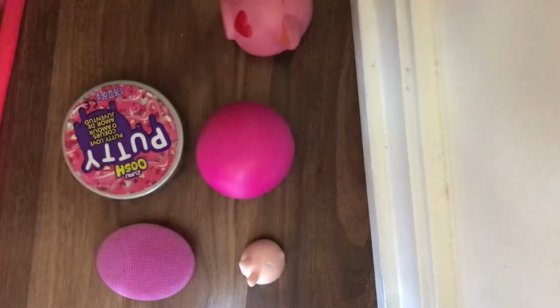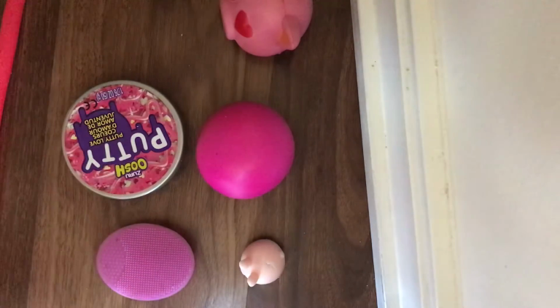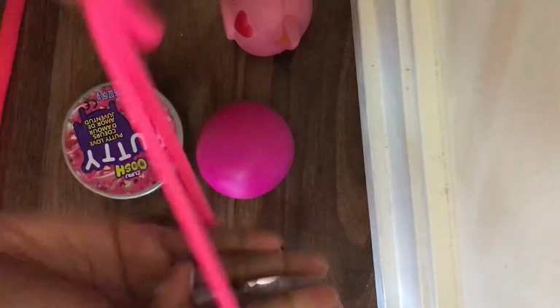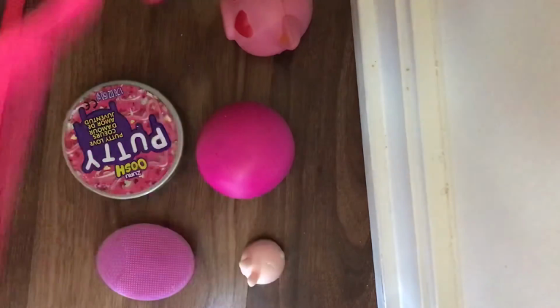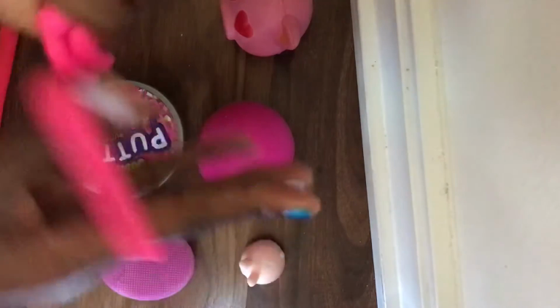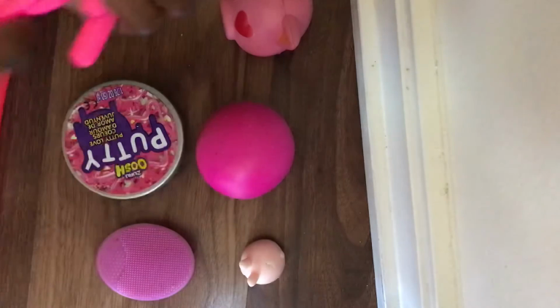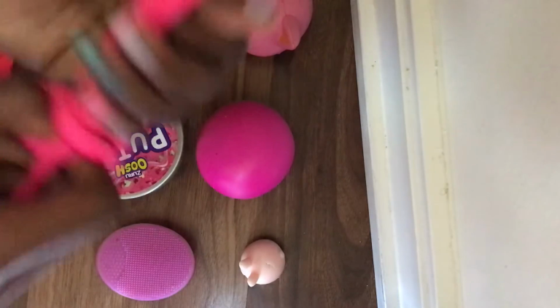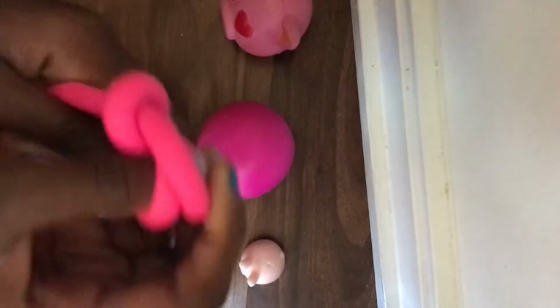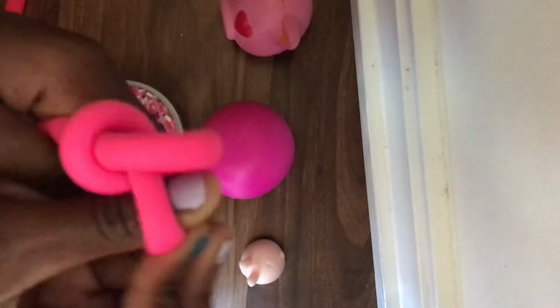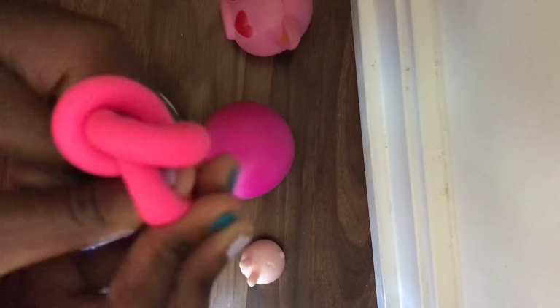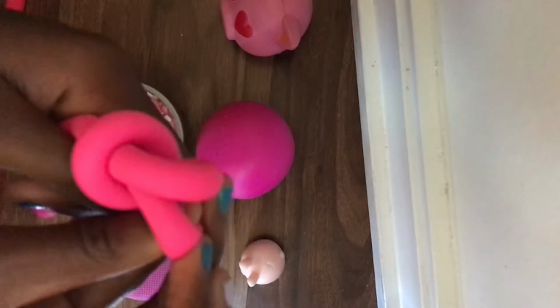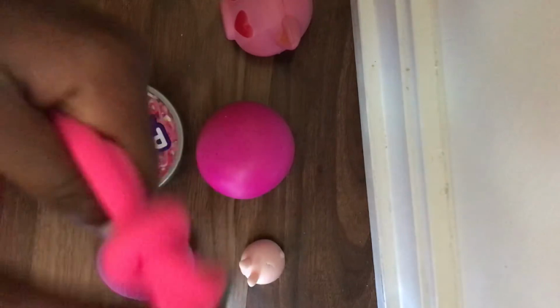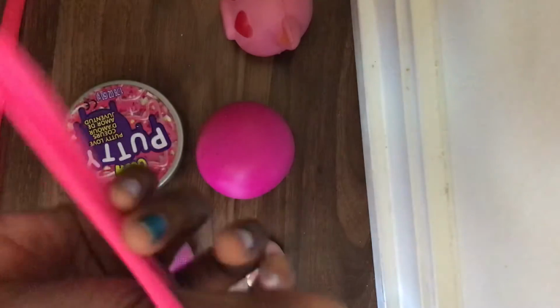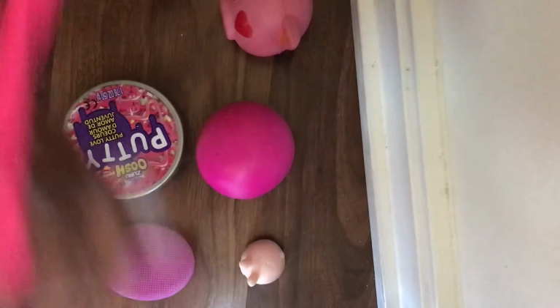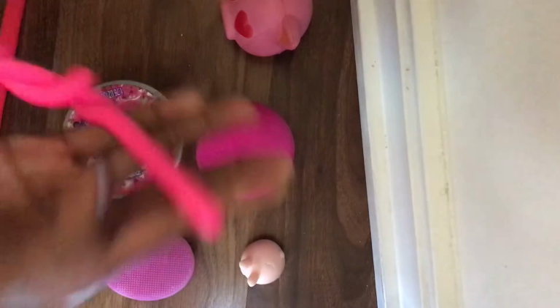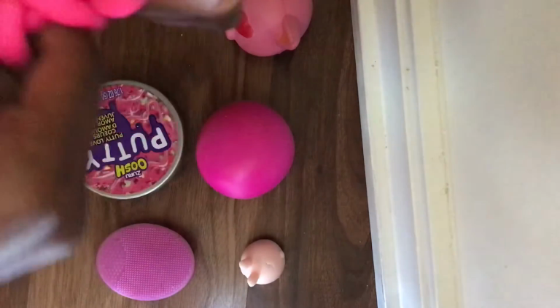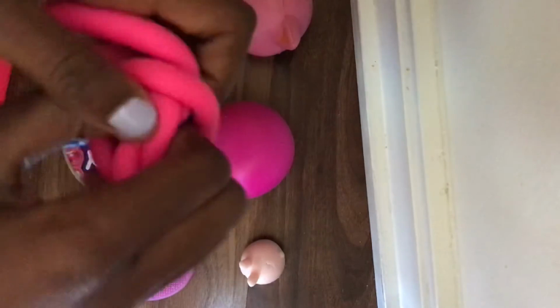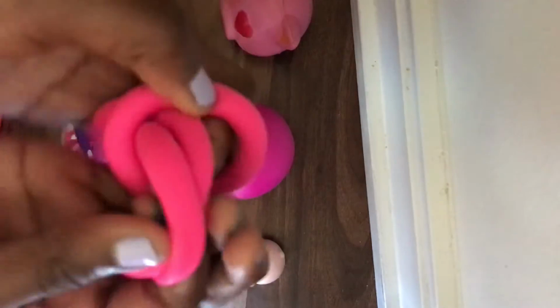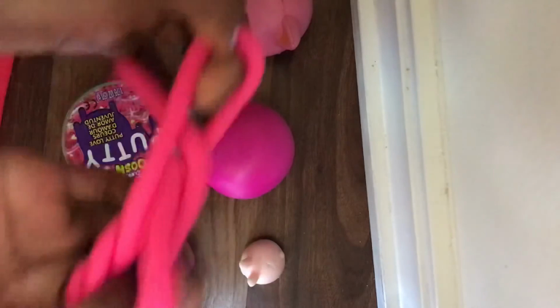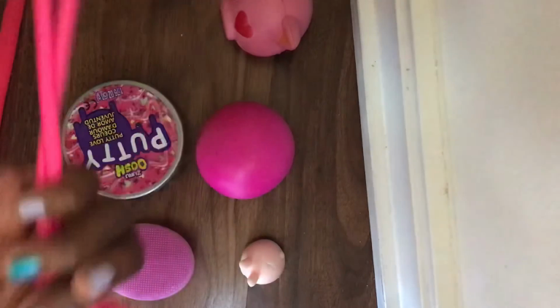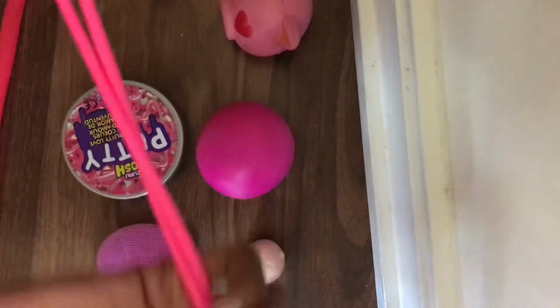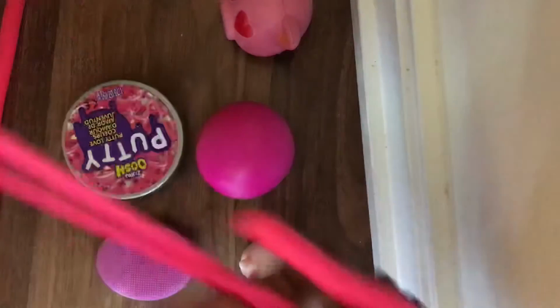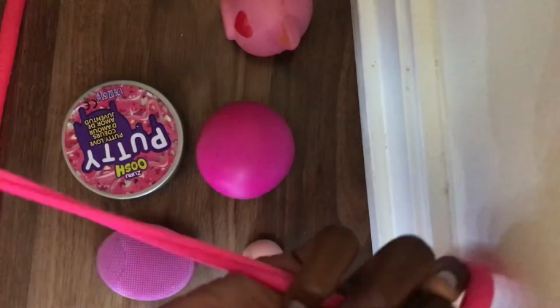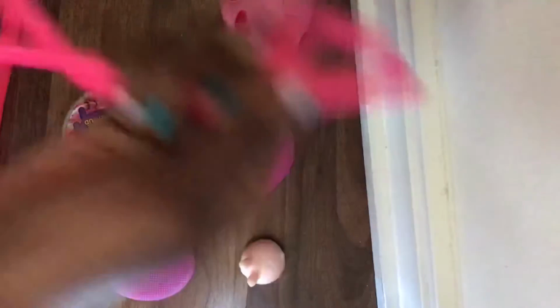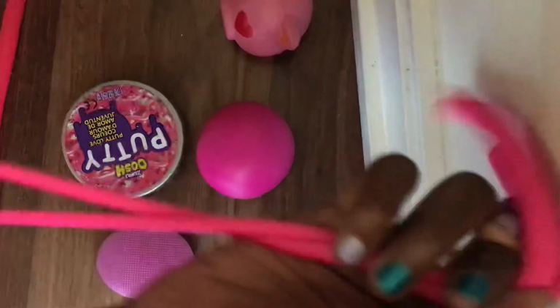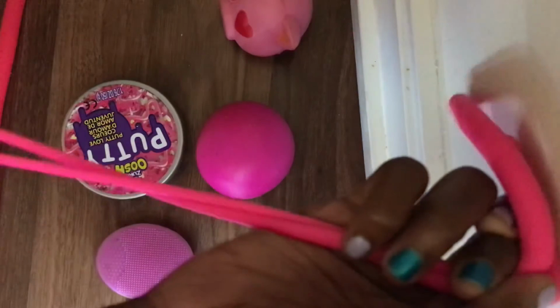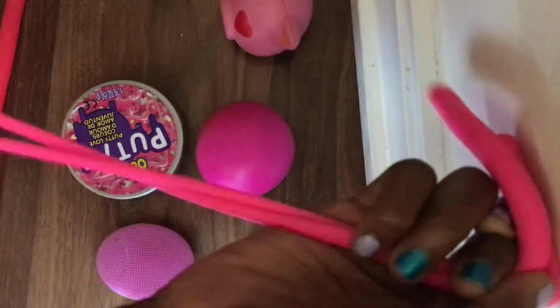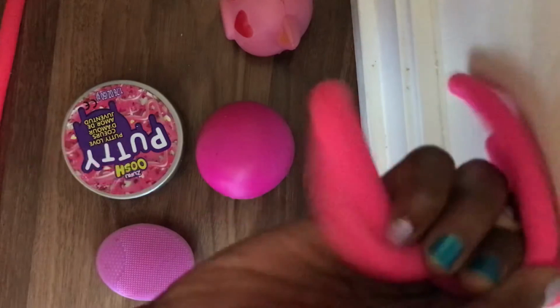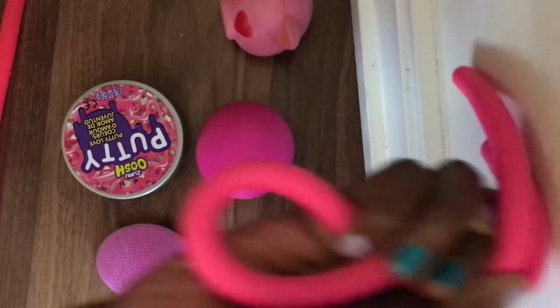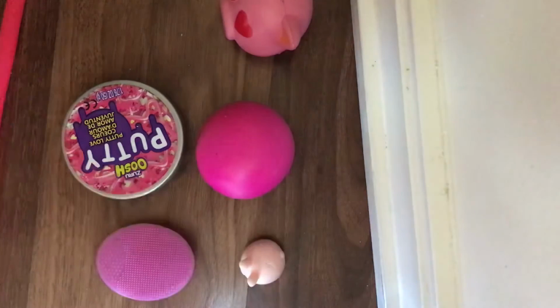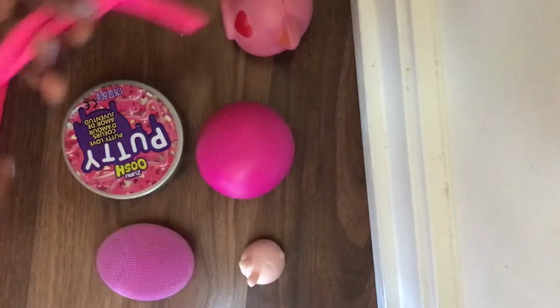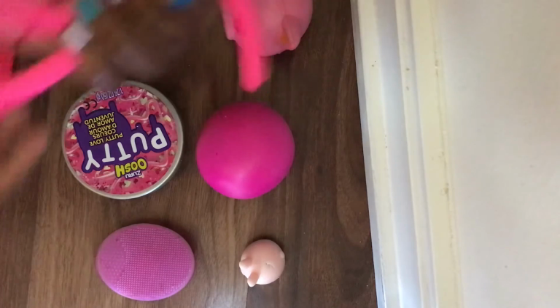I have this pink monkey noodle, which apparently is made by Neato — I never knew that. There it is. That's satisfying to do.